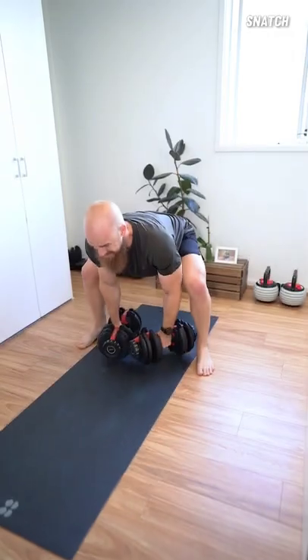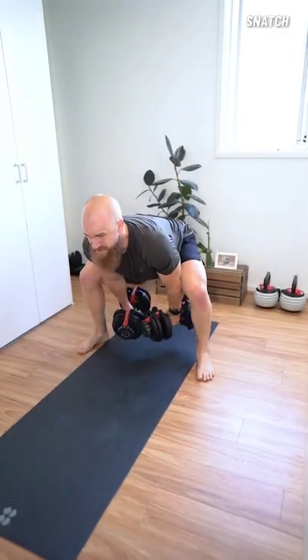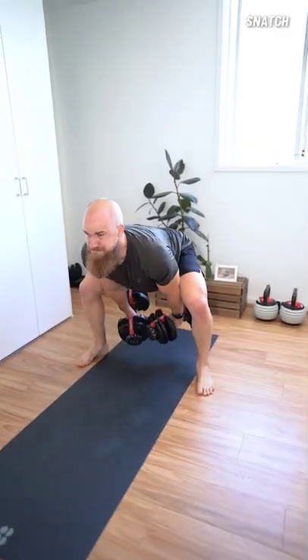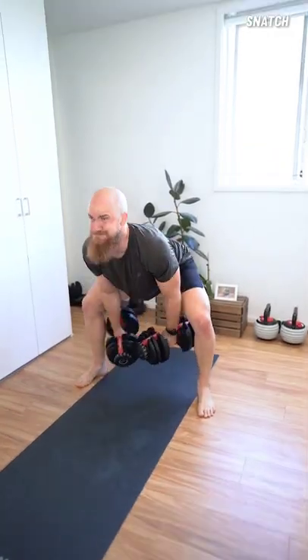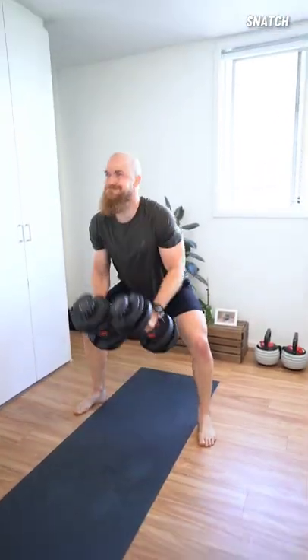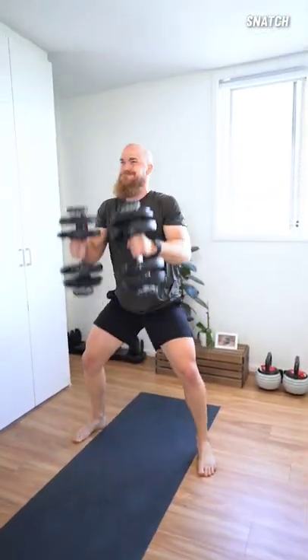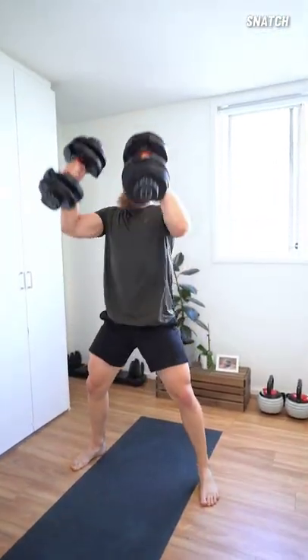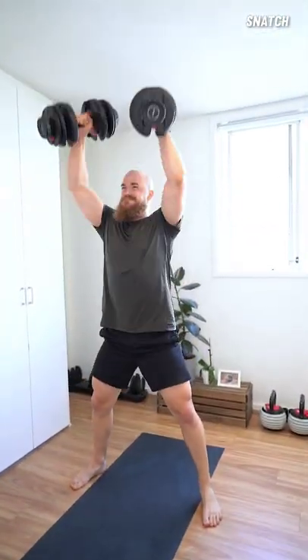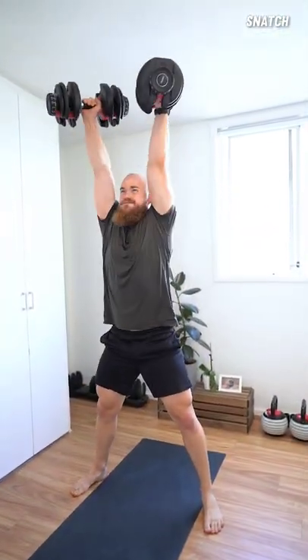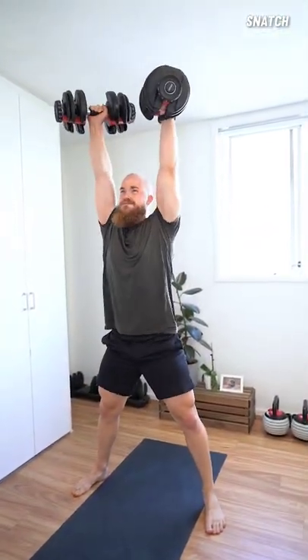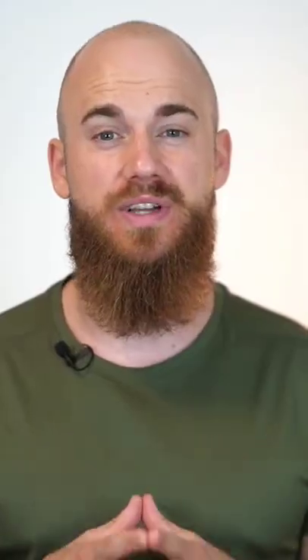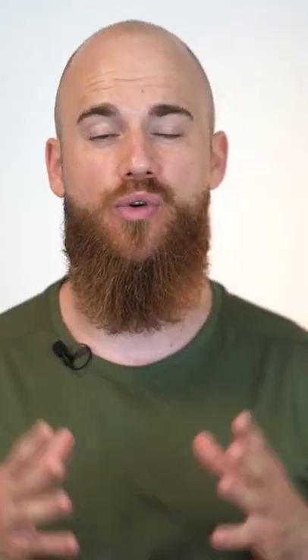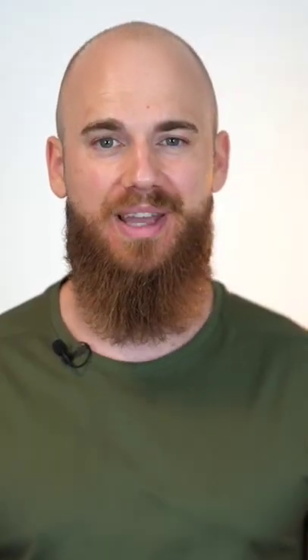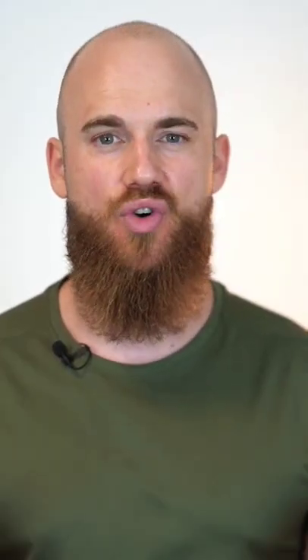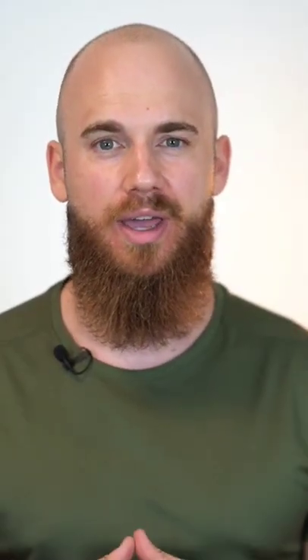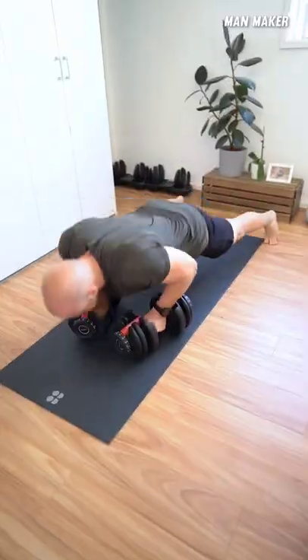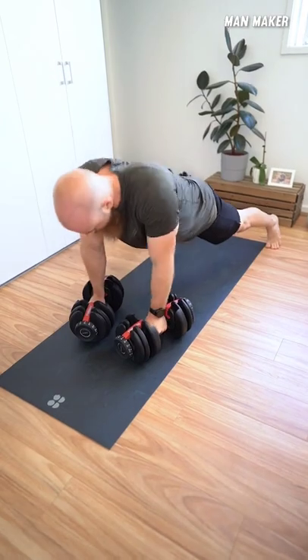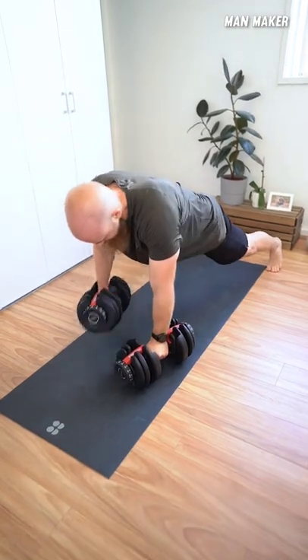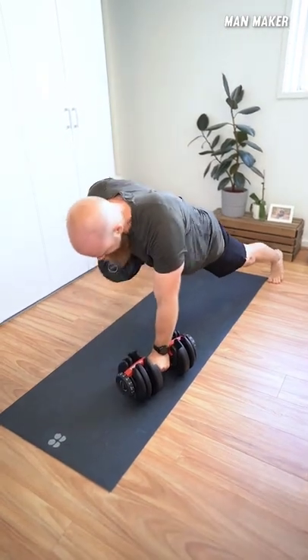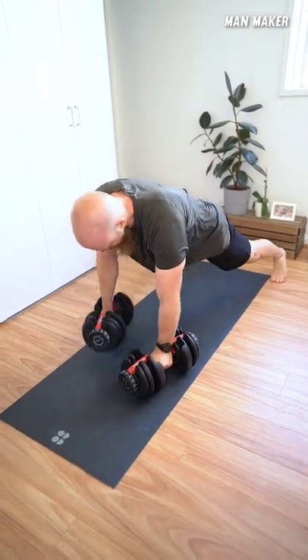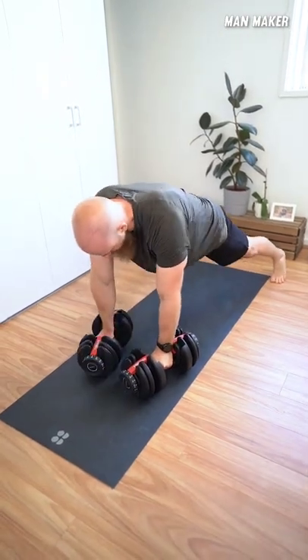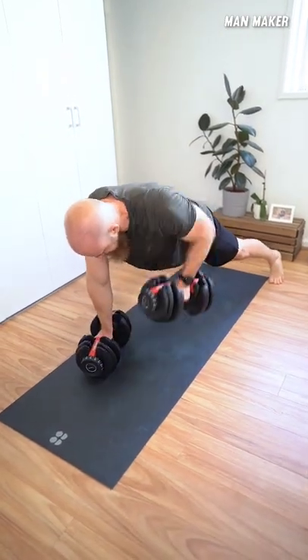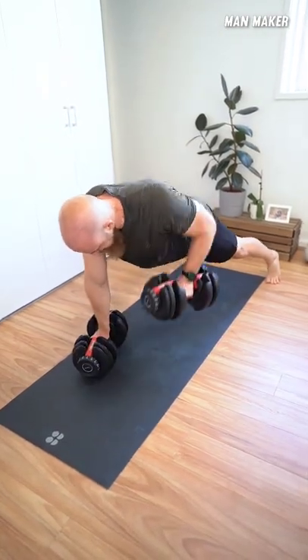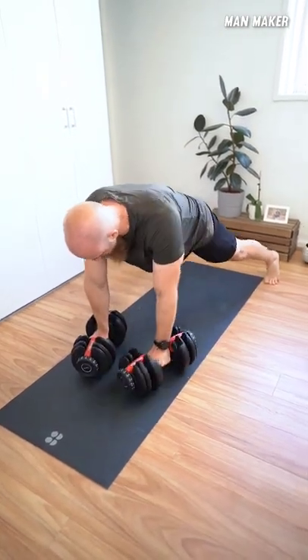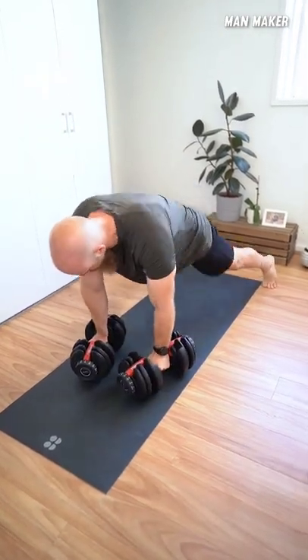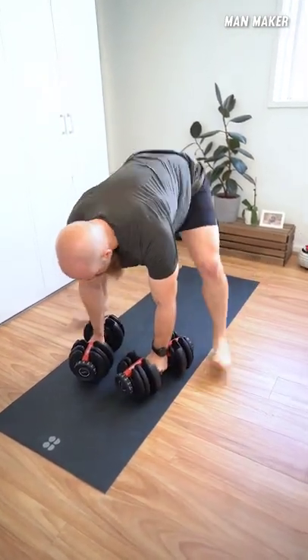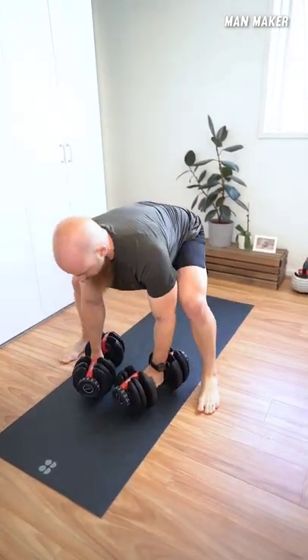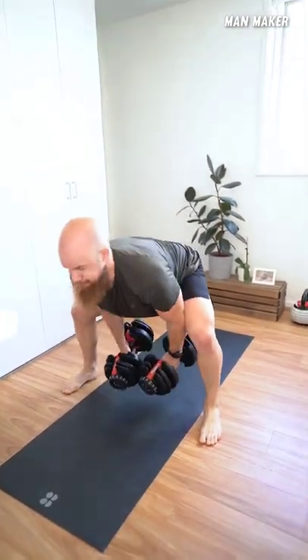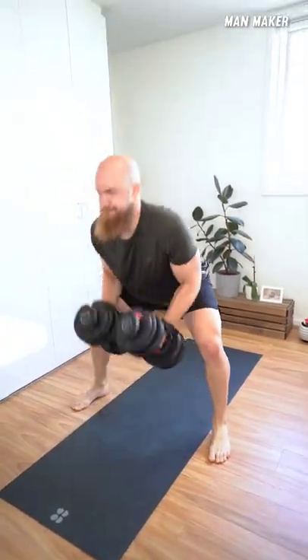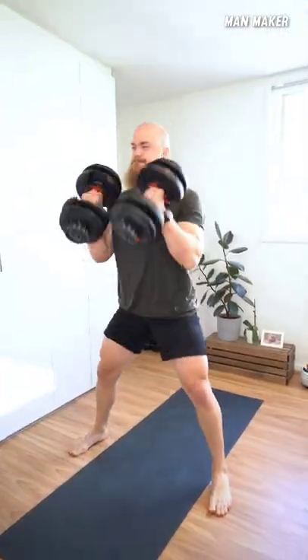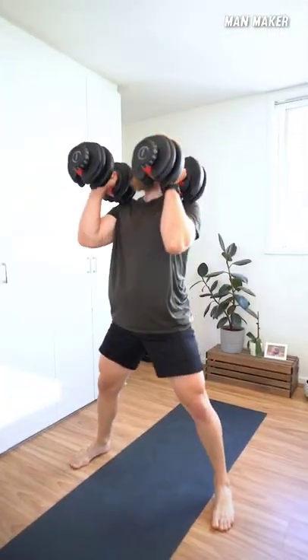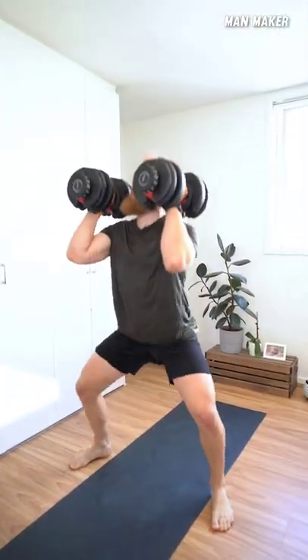The snatch will build power through the posterior chain which will improve your explosiveness for grappling and striking. The manmaker will boost your cardio and muscular endurance targeting both the anterior and posterior chain.